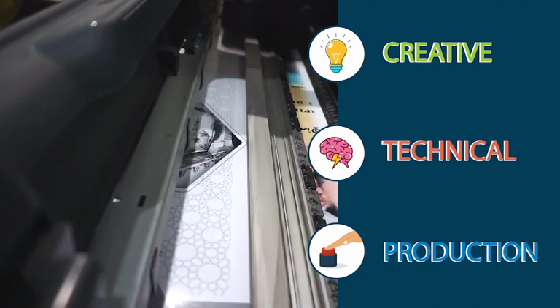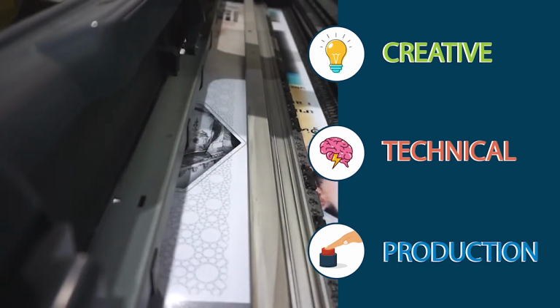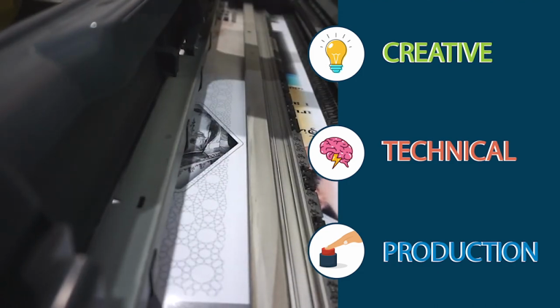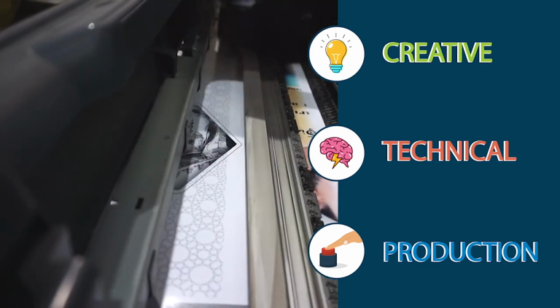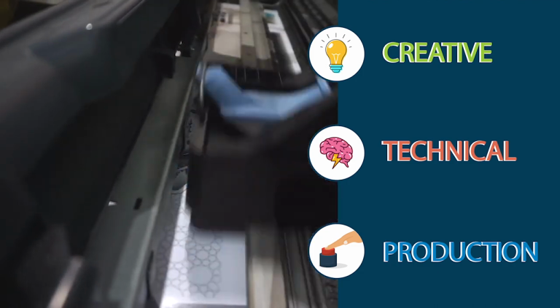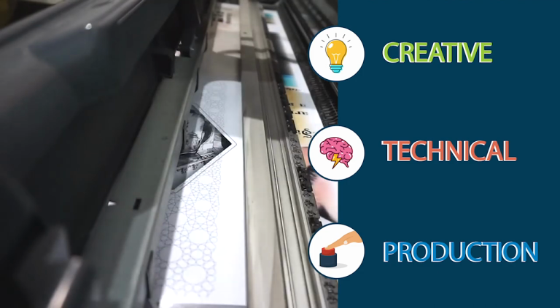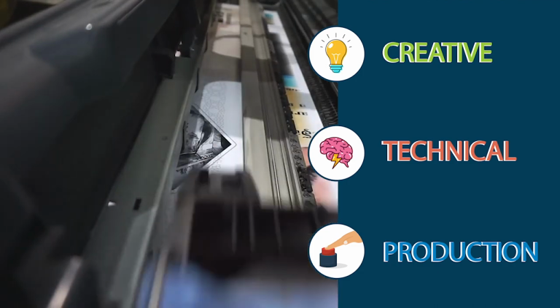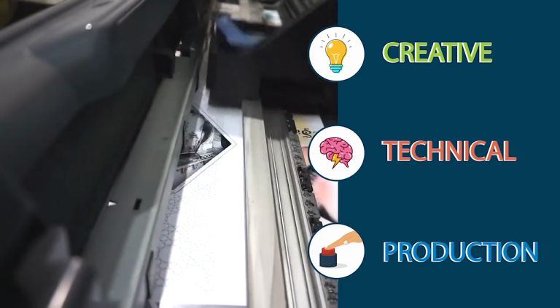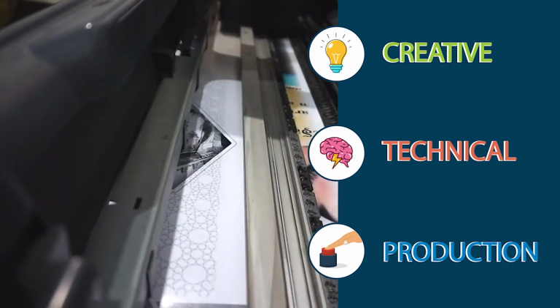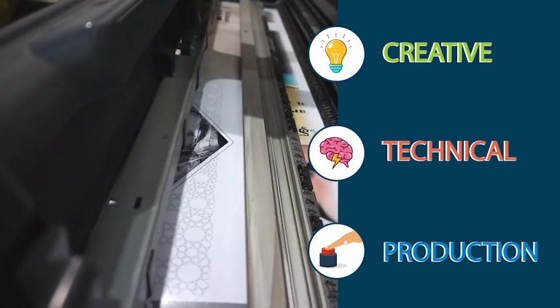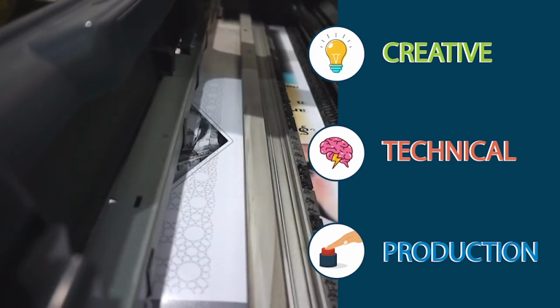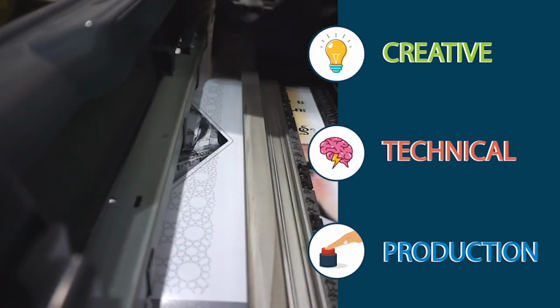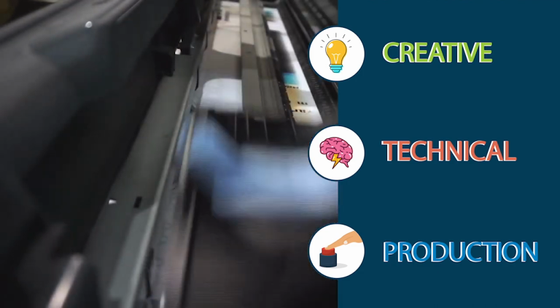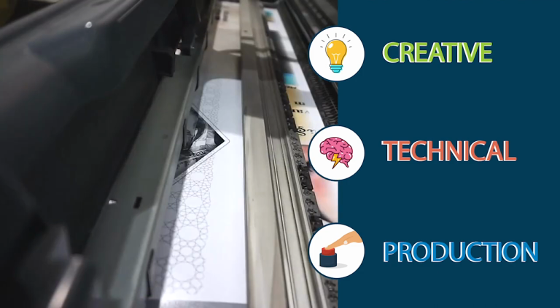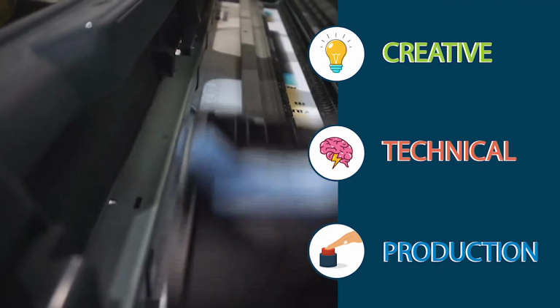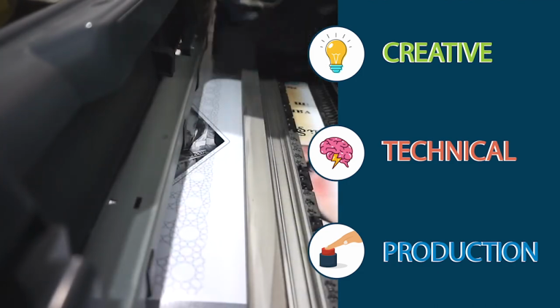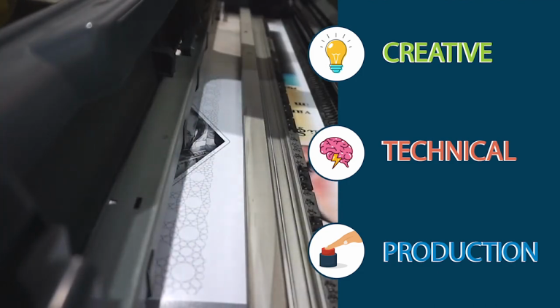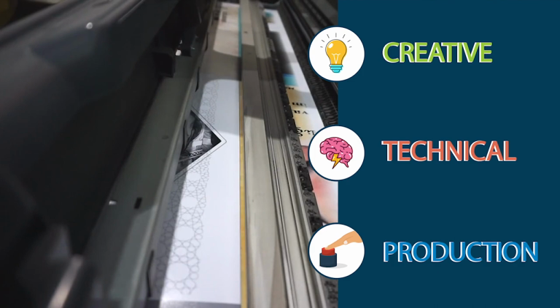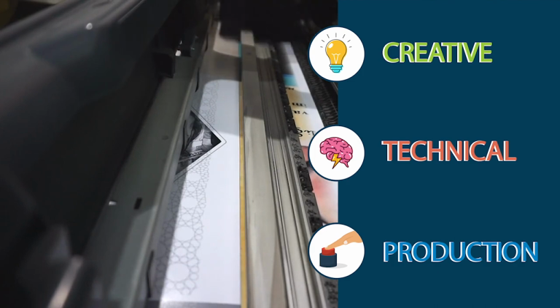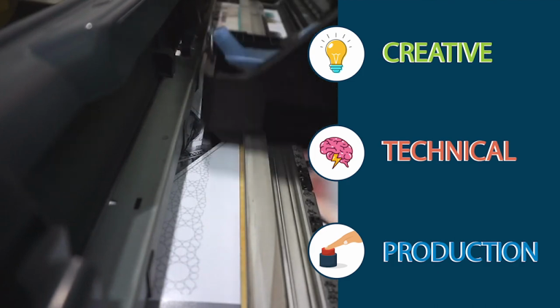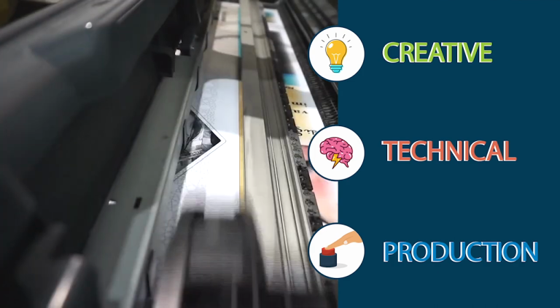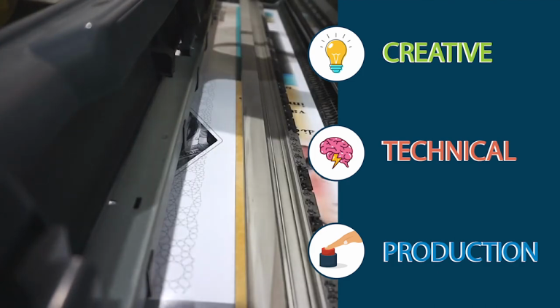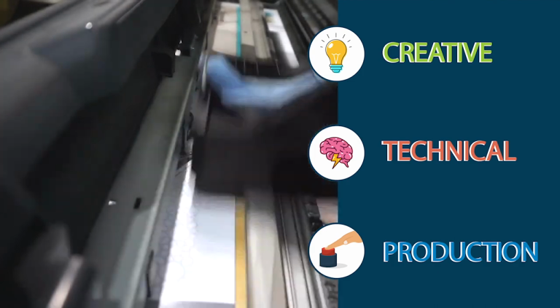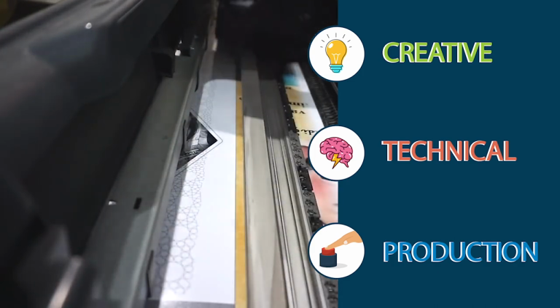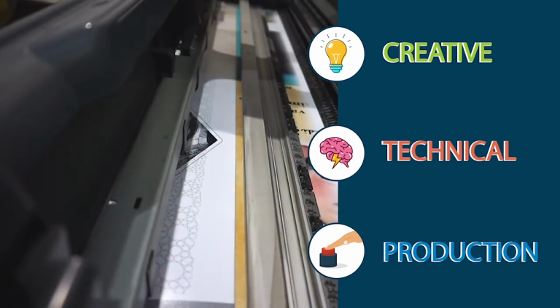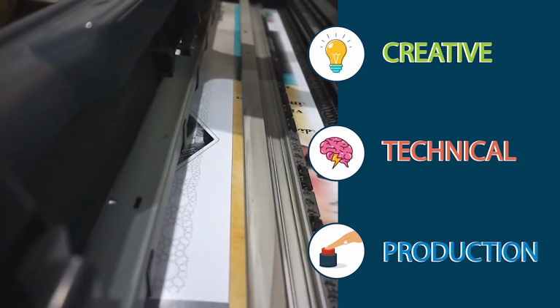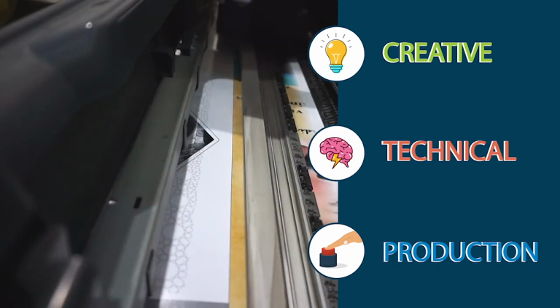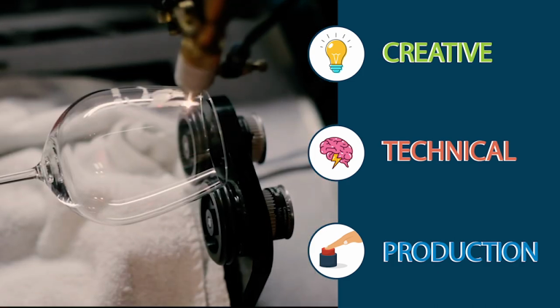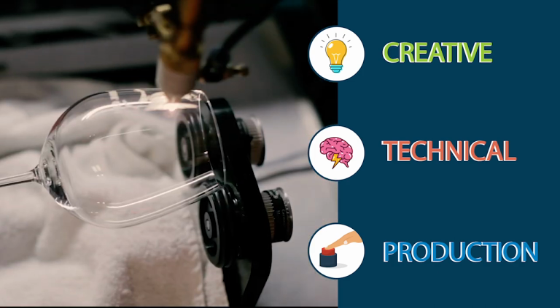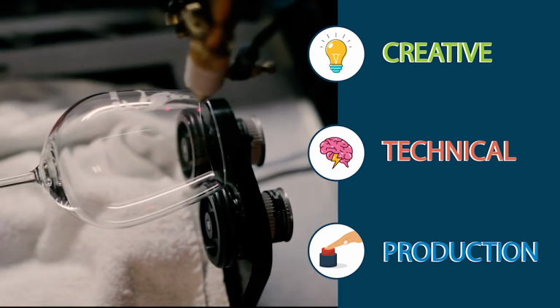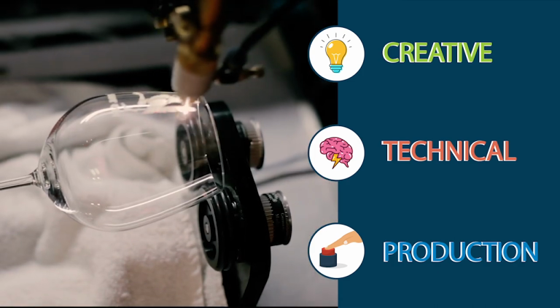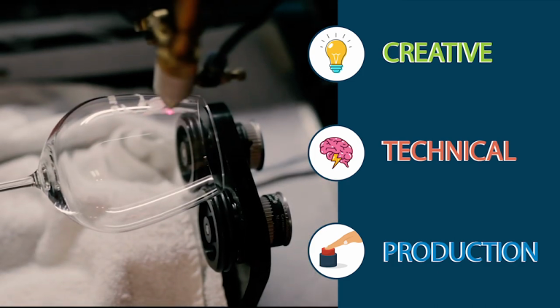Do you like to work with your hands? Well, you might want to become a screen printer, a vinyl wrap installer, a pre-press technician, or work in Bindery.